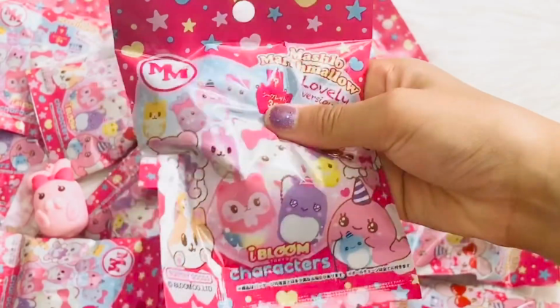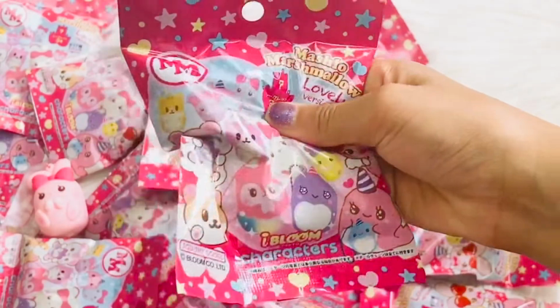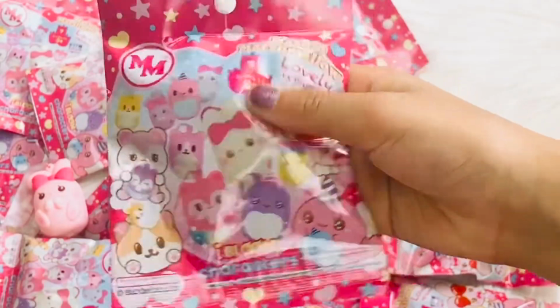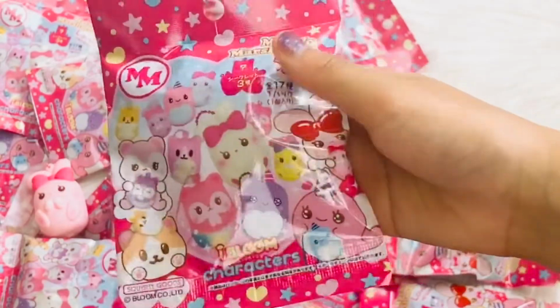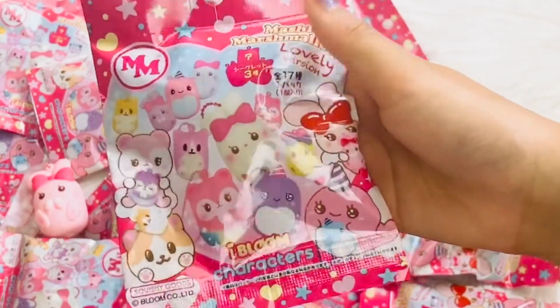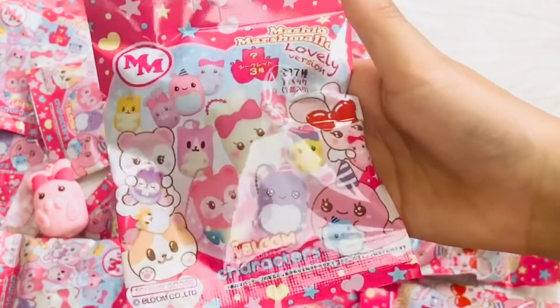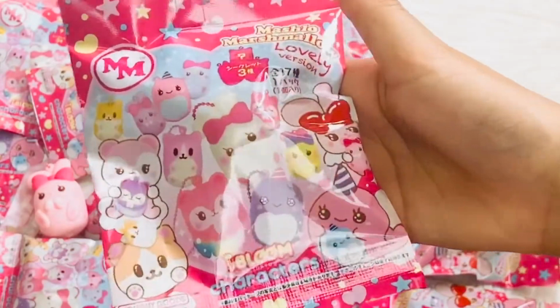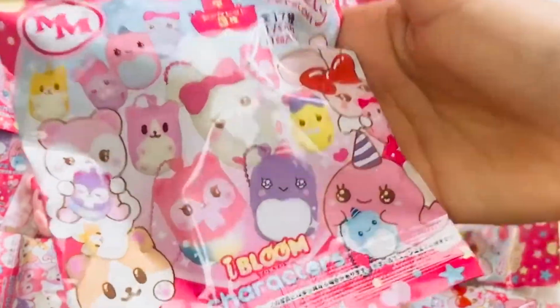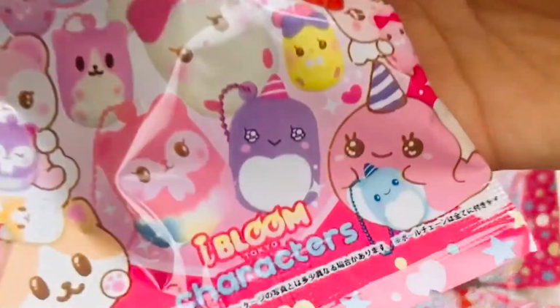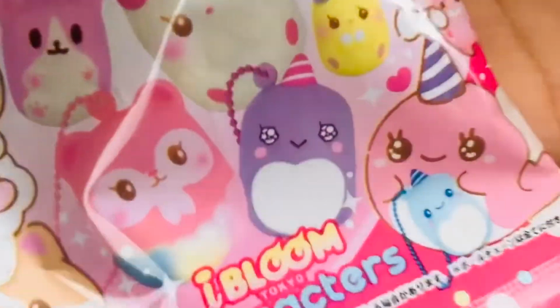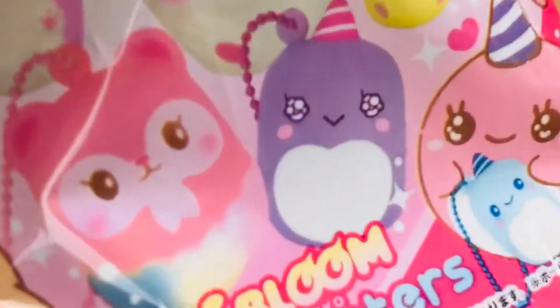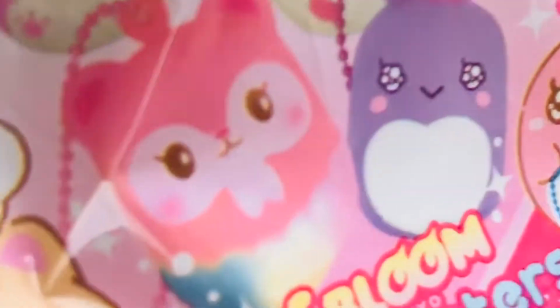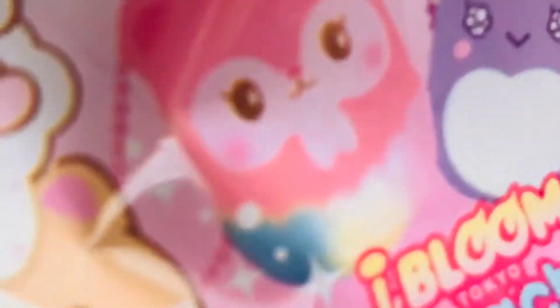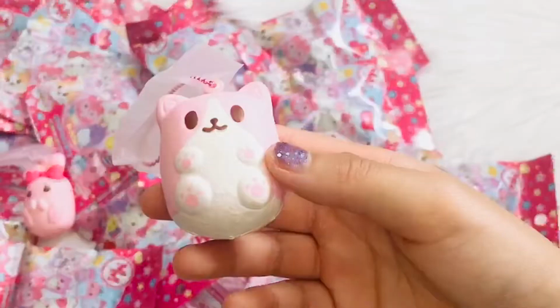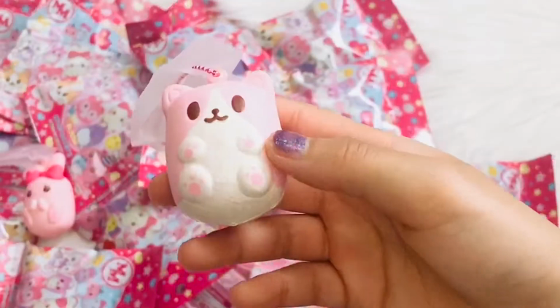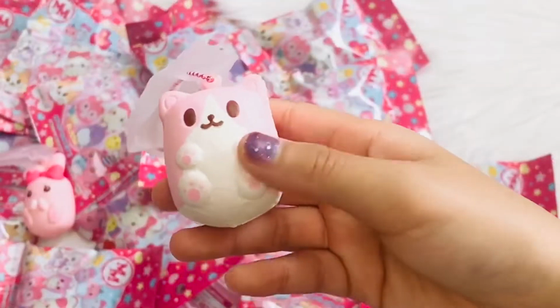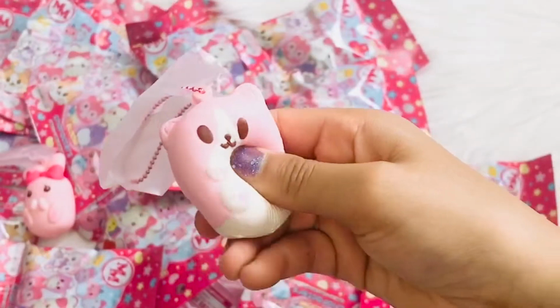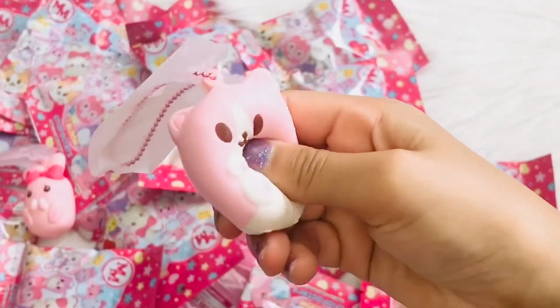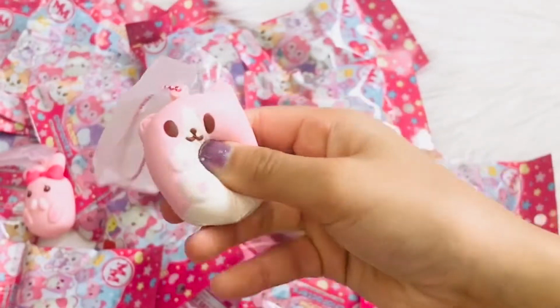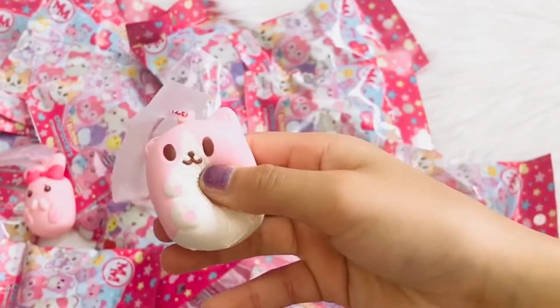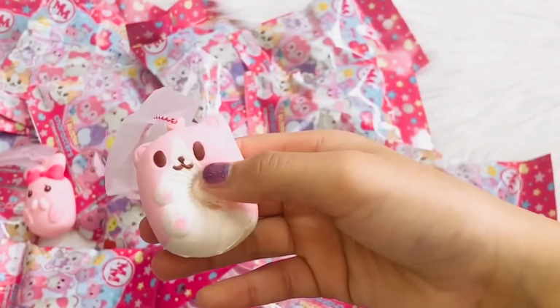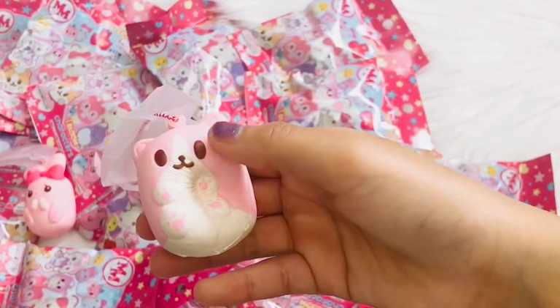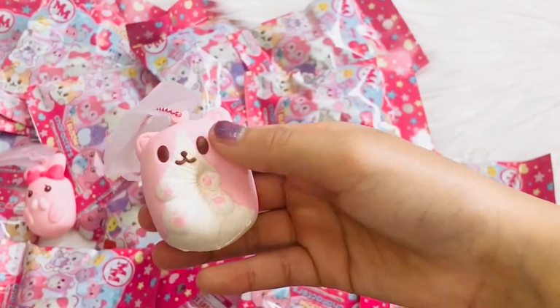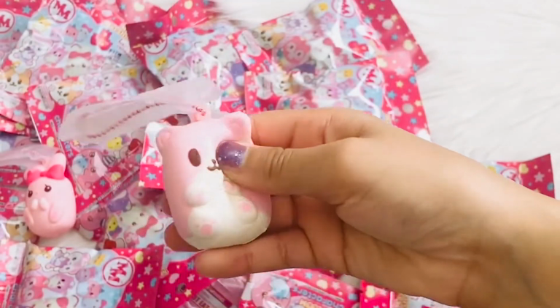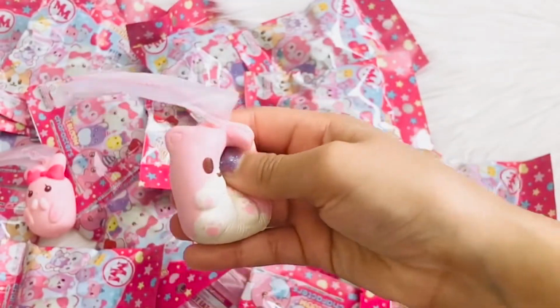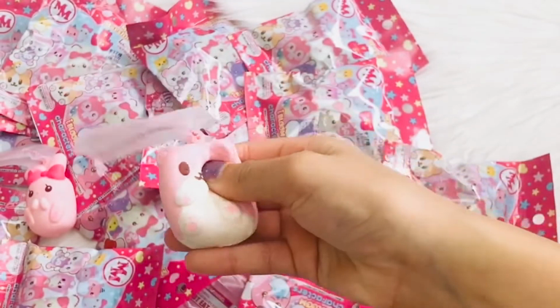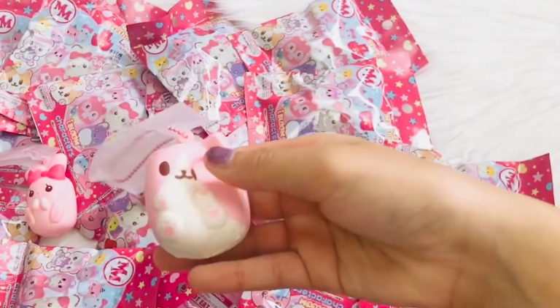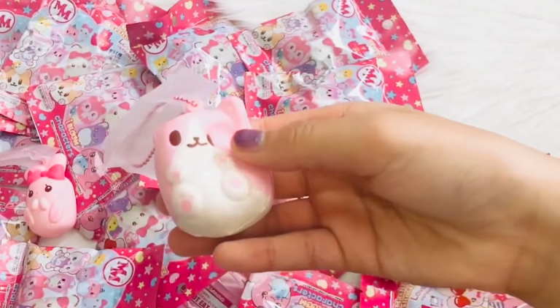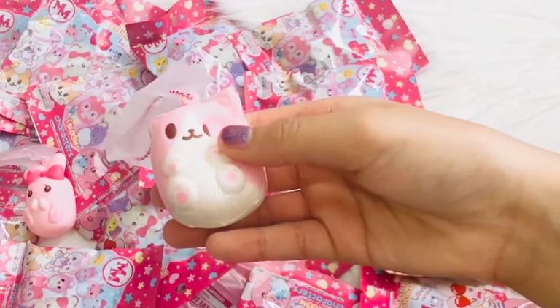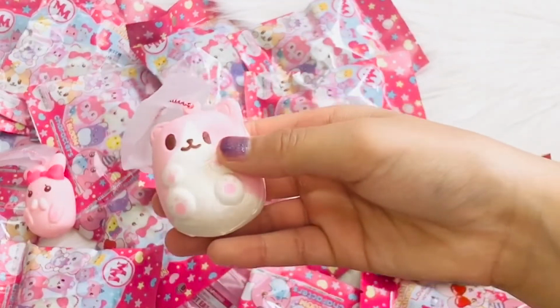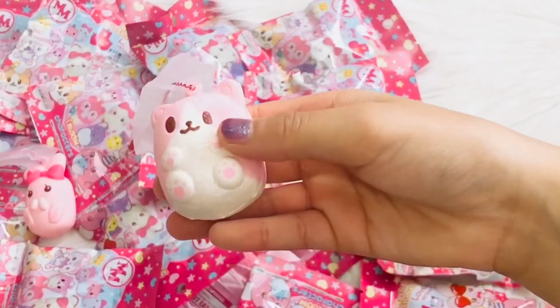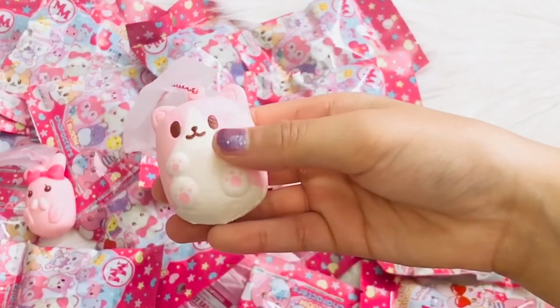This is our third one. This is the pink cat Mimi, and they all smell very nice.